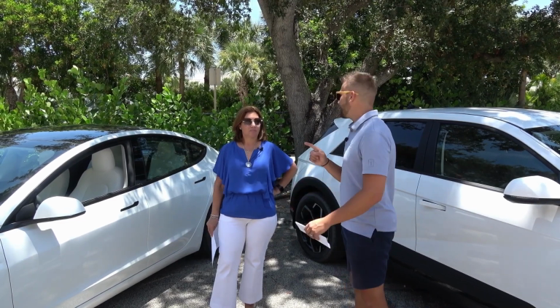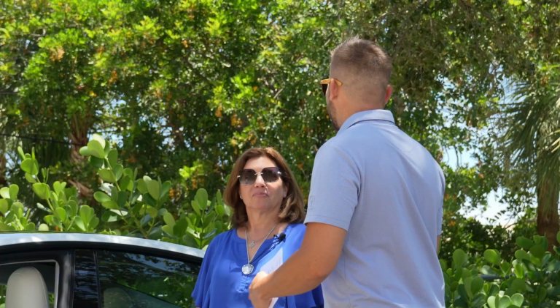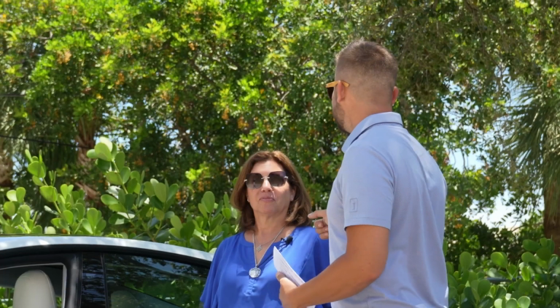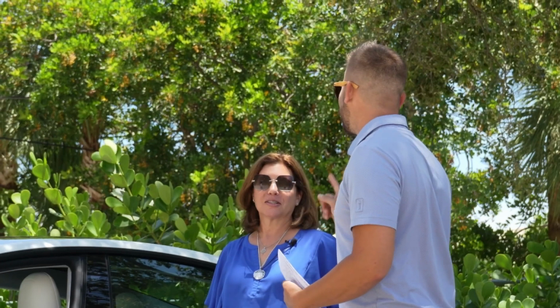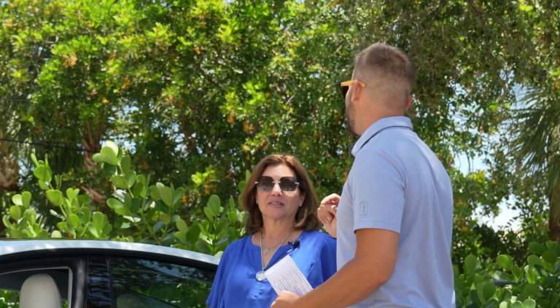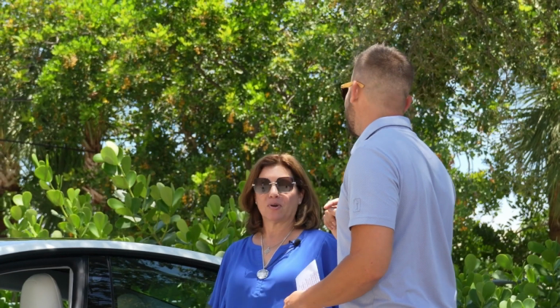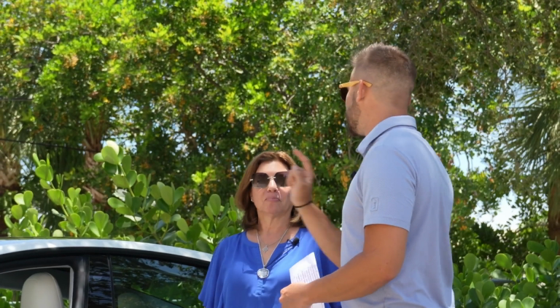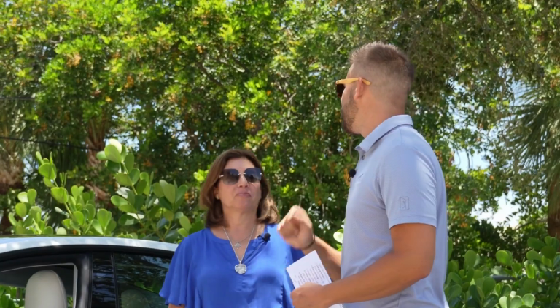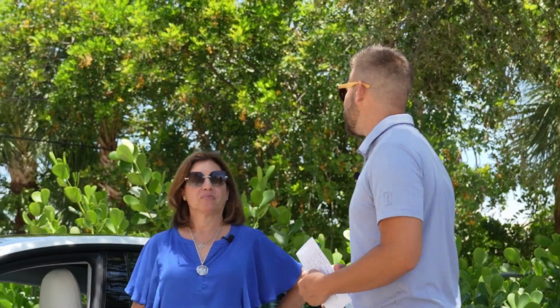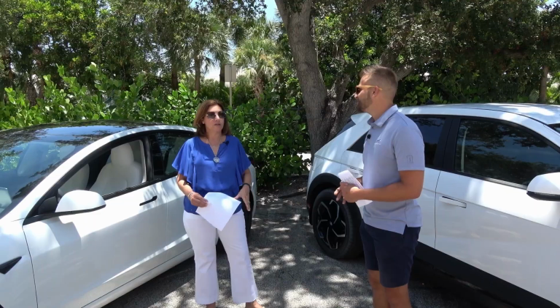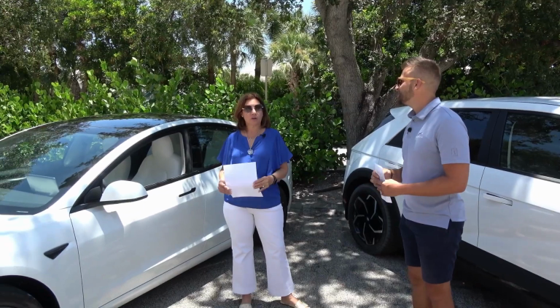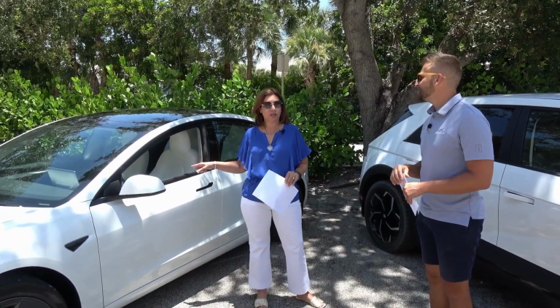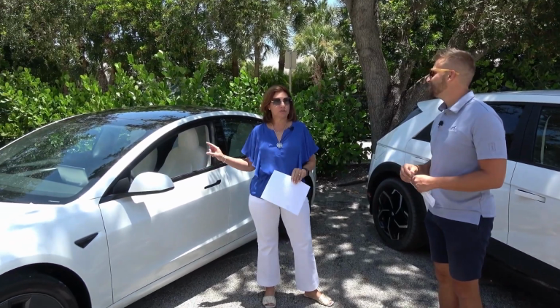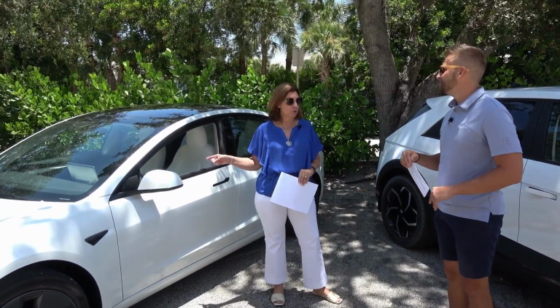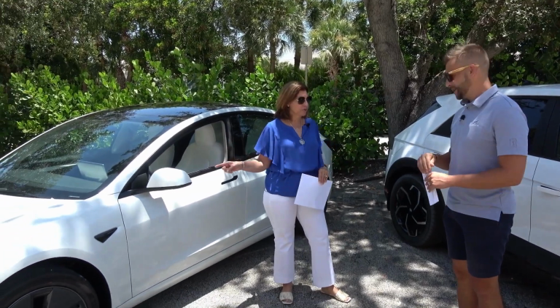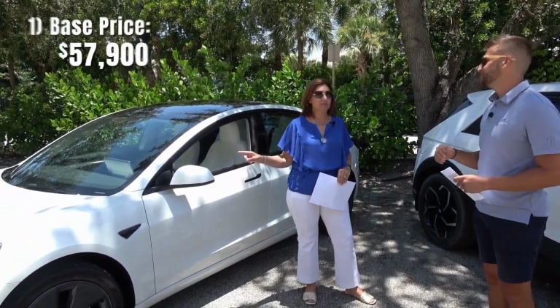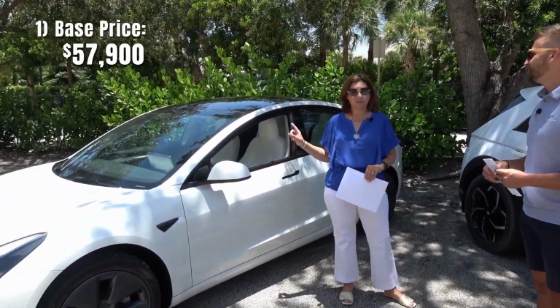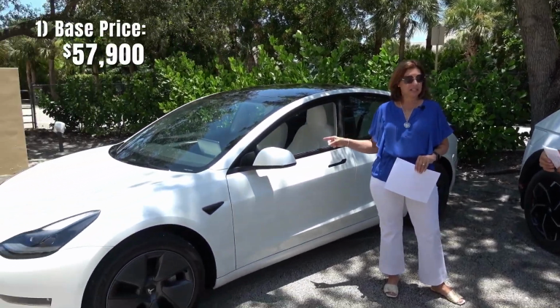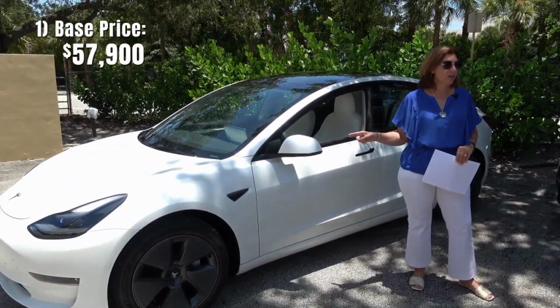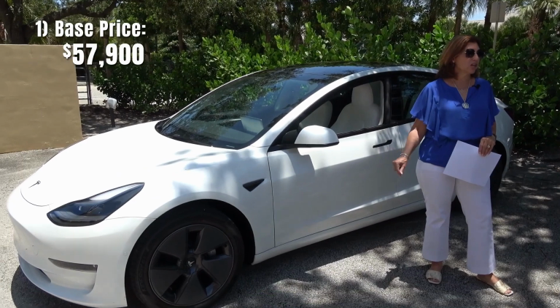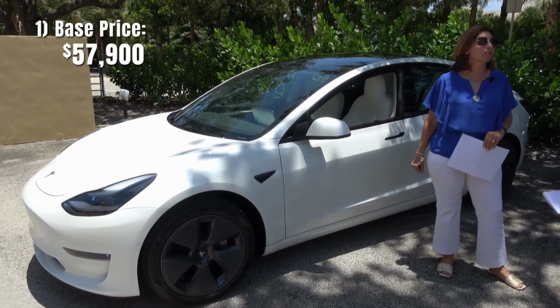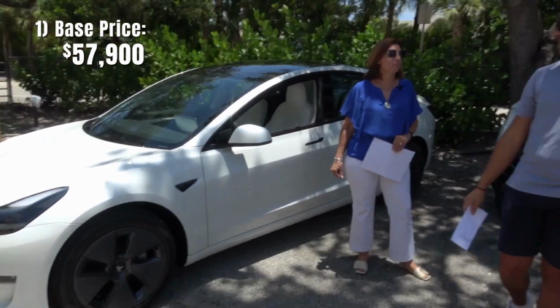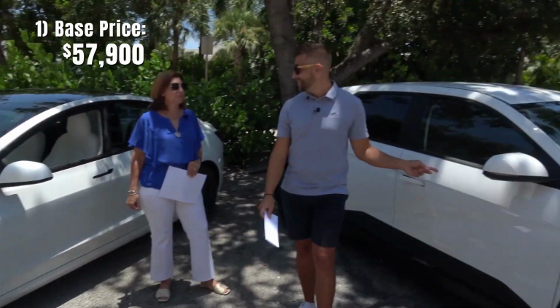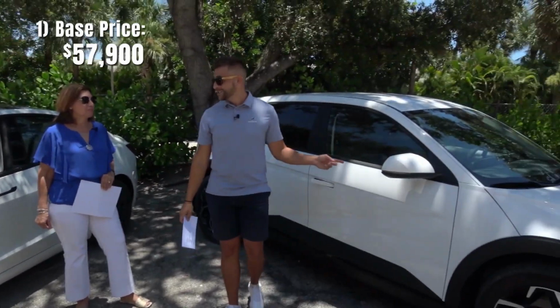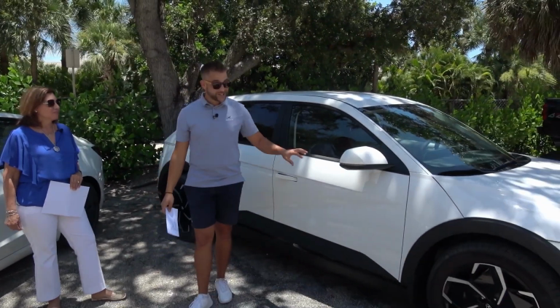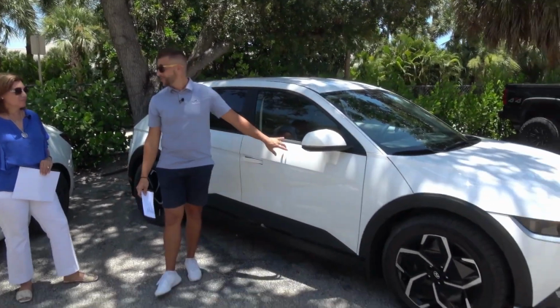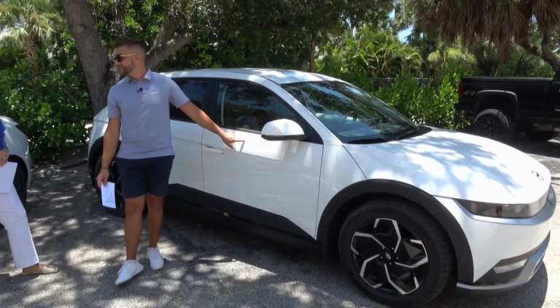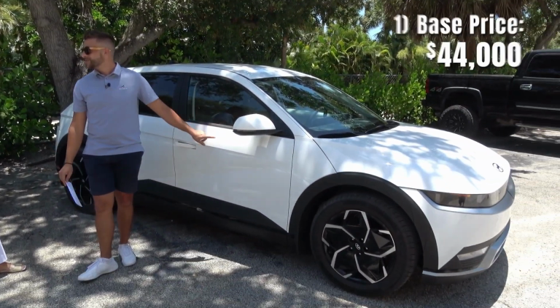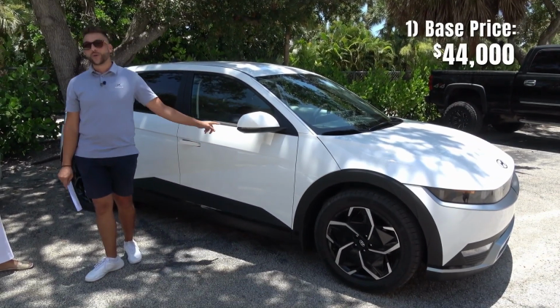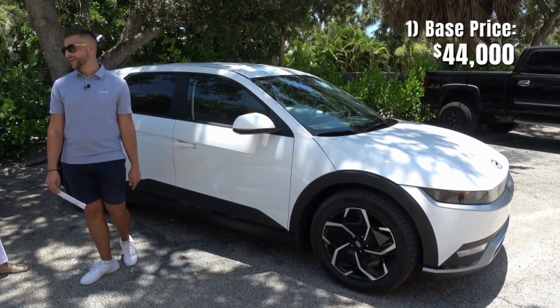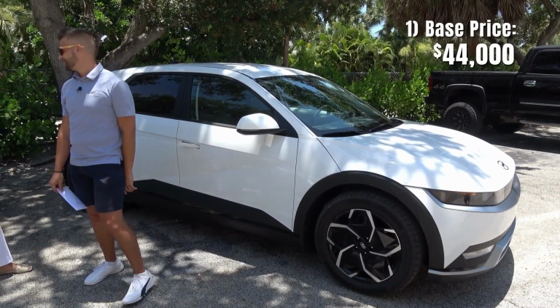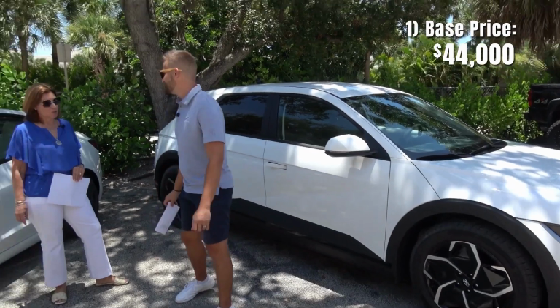So Joan, question number one: what is your base price? On the Model 3 dual motor, $57,900. On this one, this is single motor, rear wheel drive, it's $44,000.